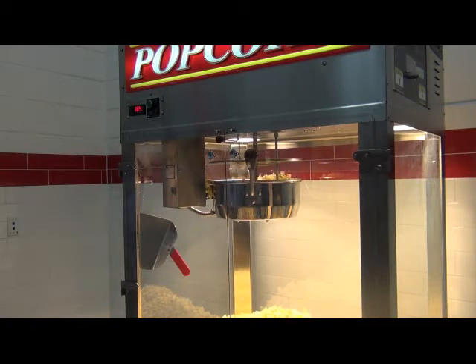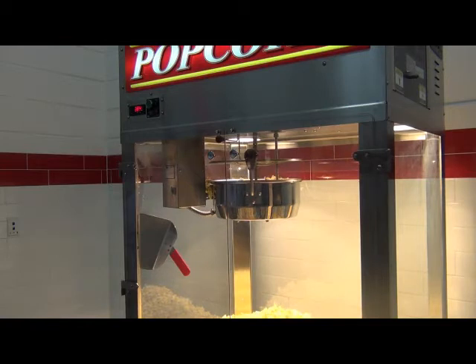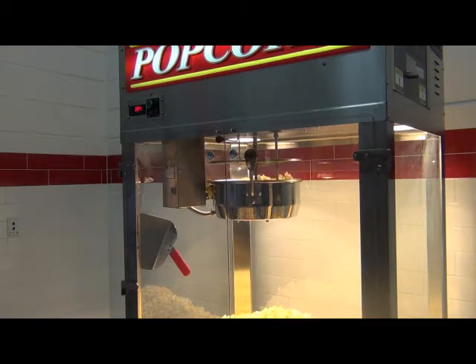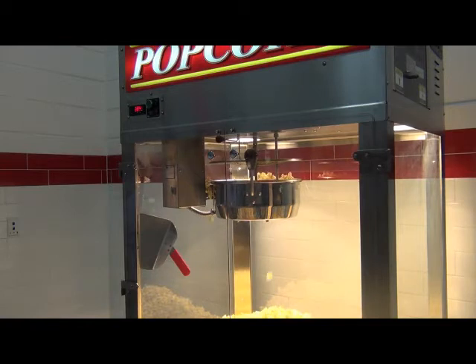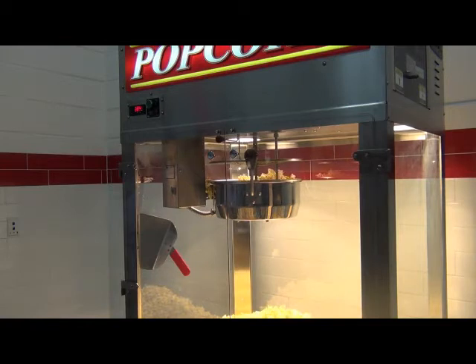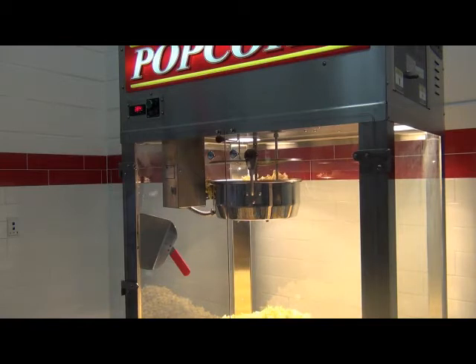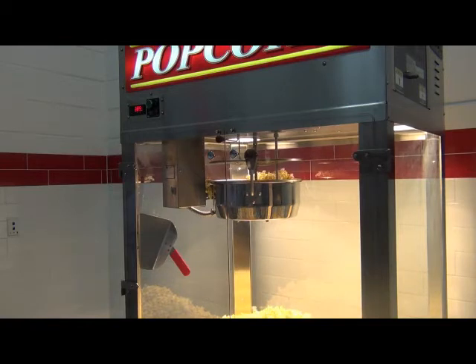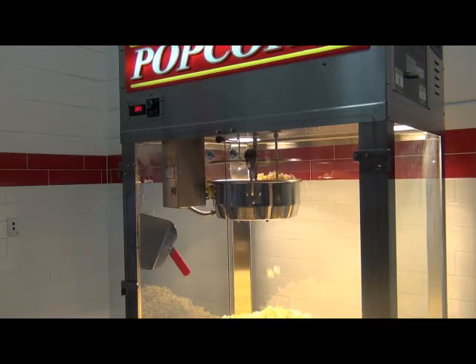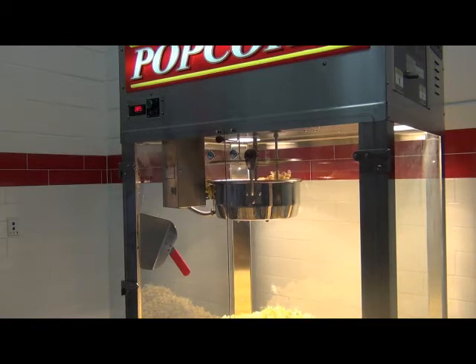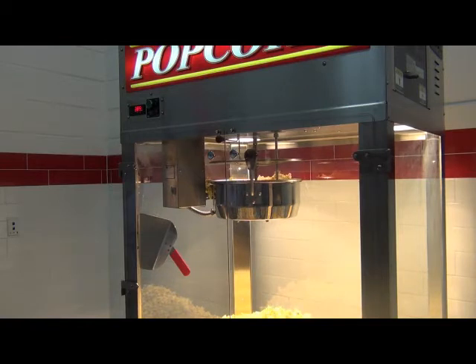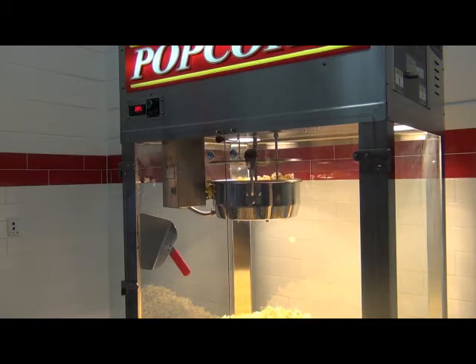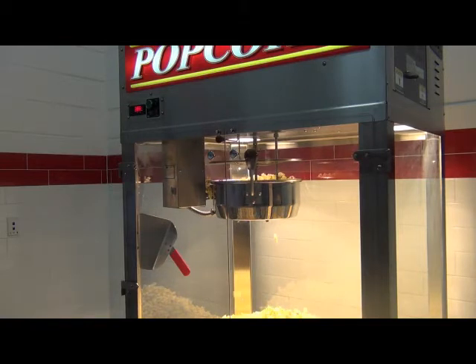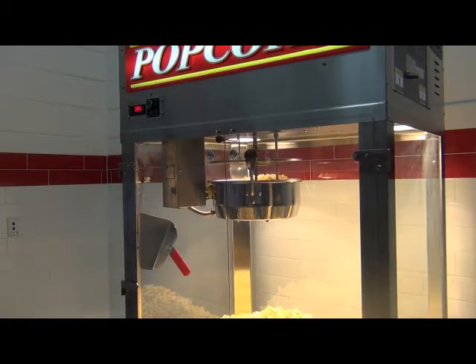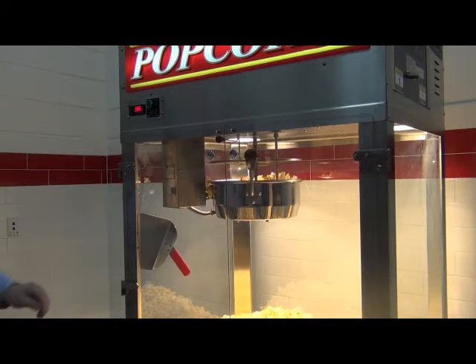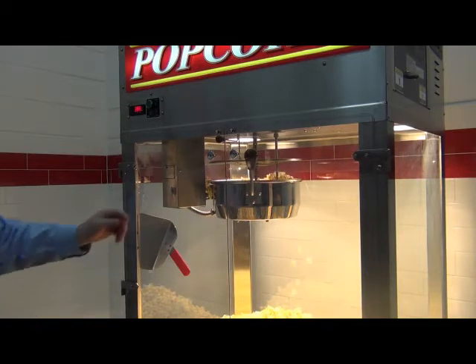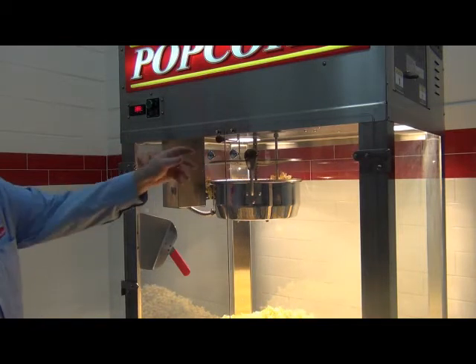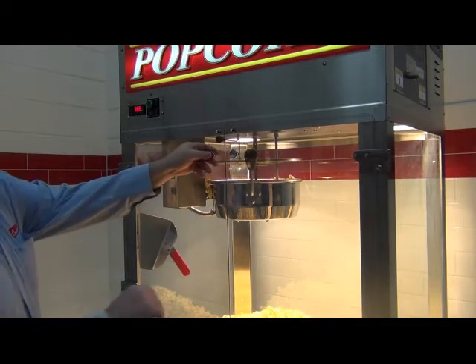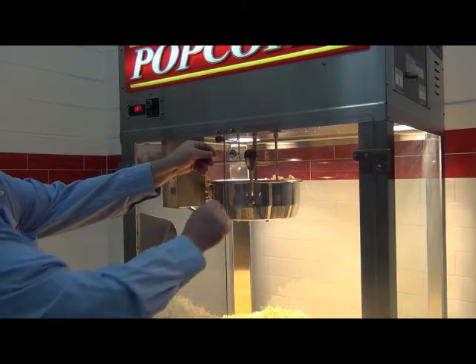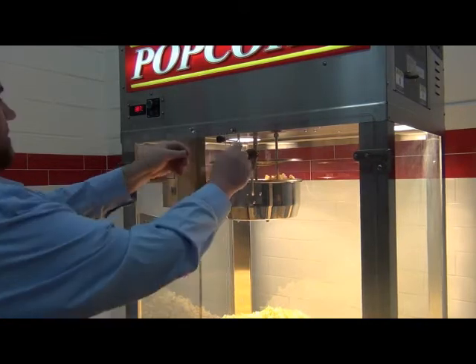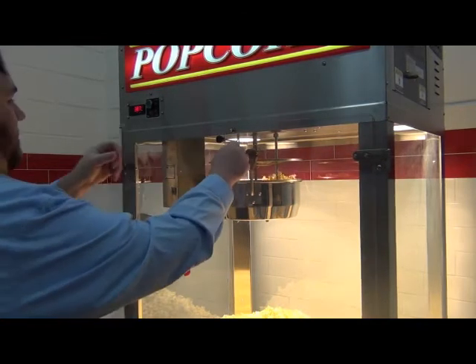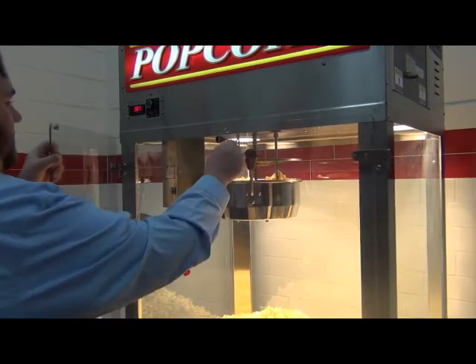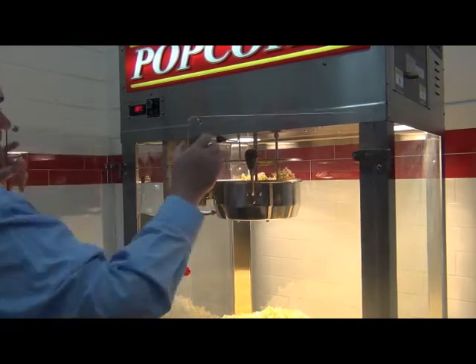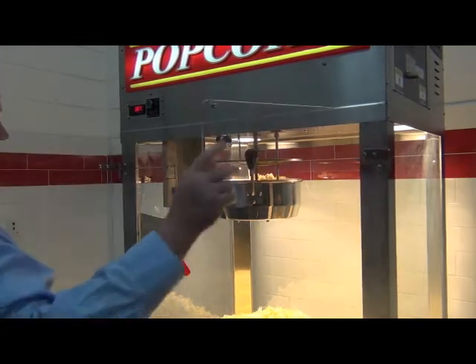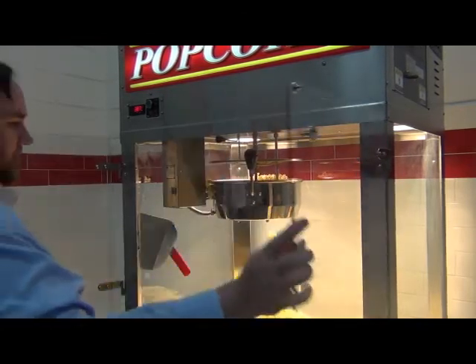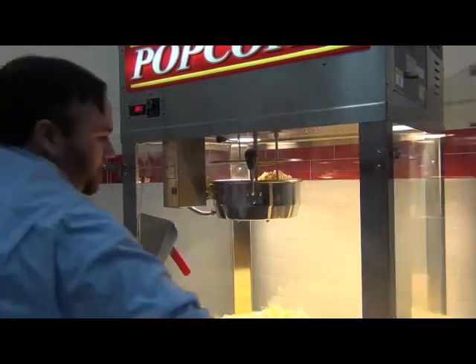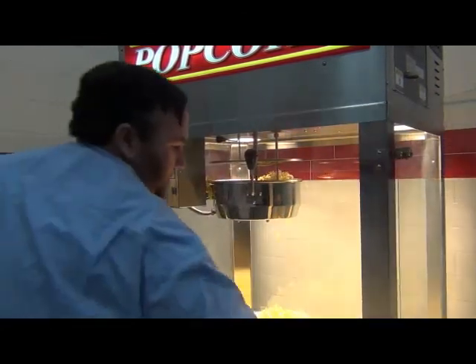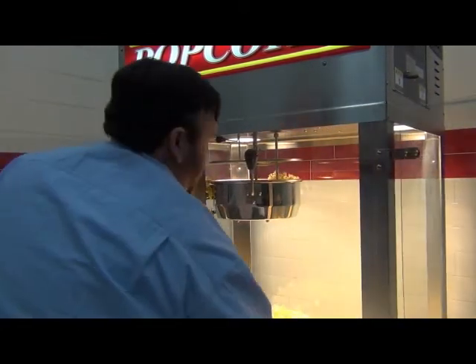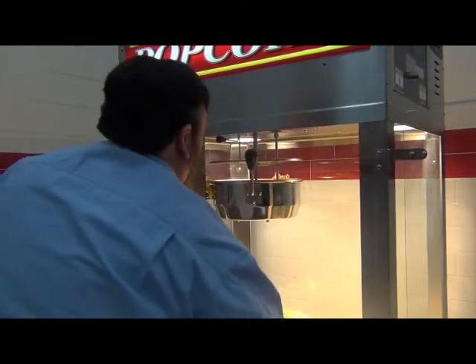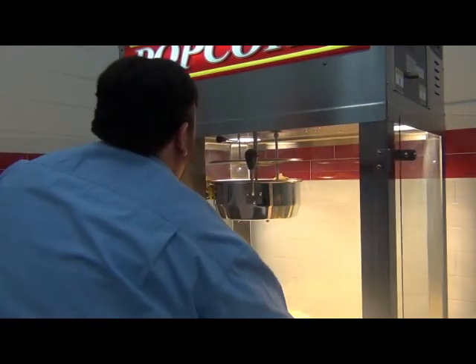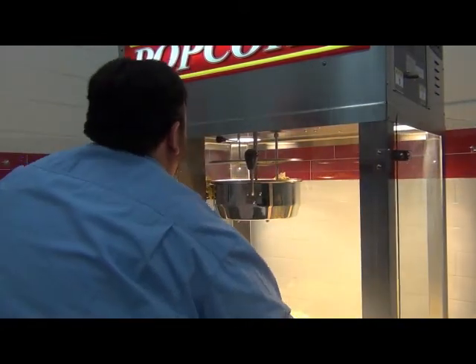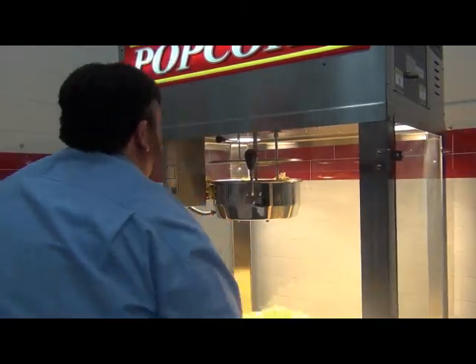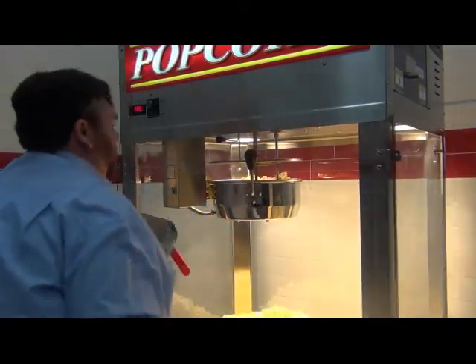Remember to watch that the indicator lights are shutting off when the kettle gets to the set temperature on the digital controller about 10 to 20 seconds before you dump the kettle.